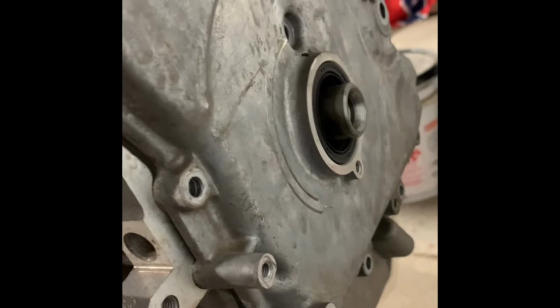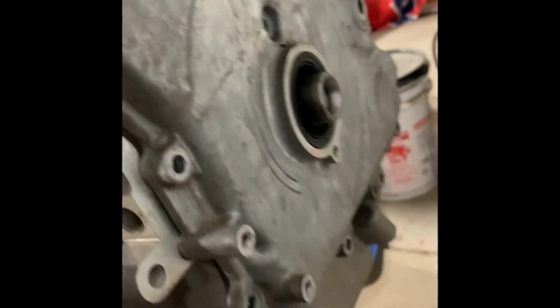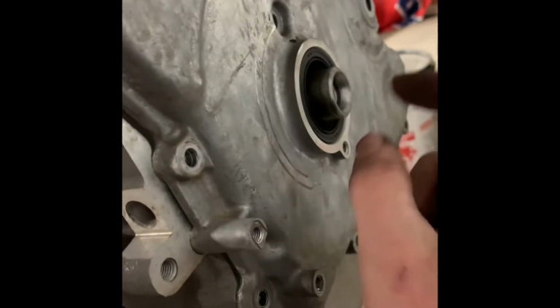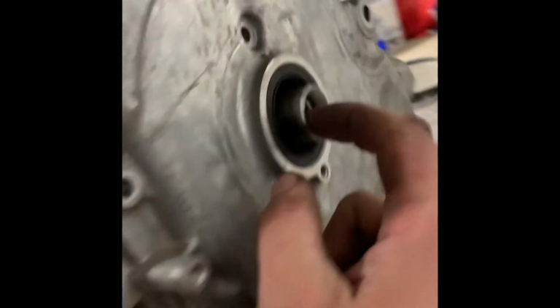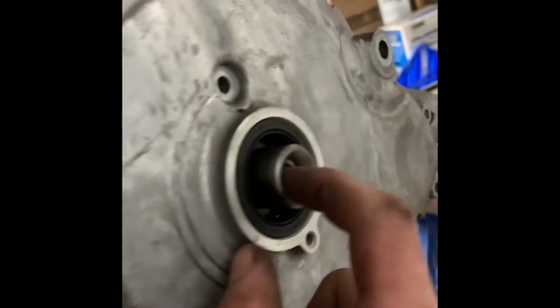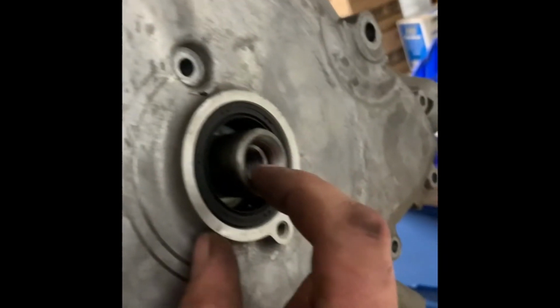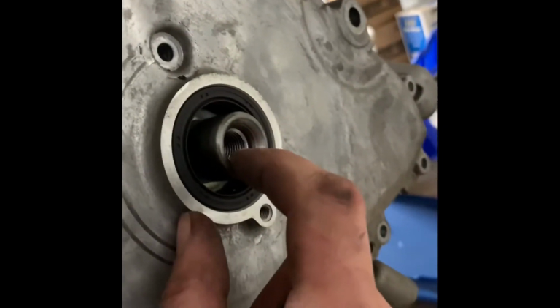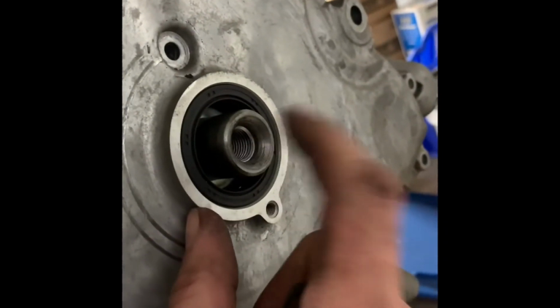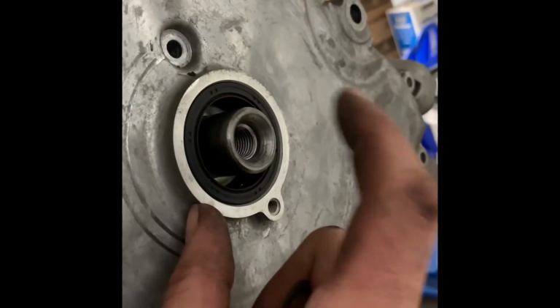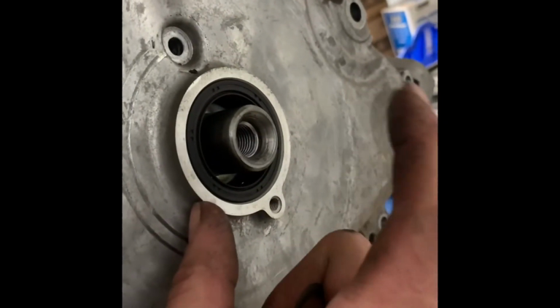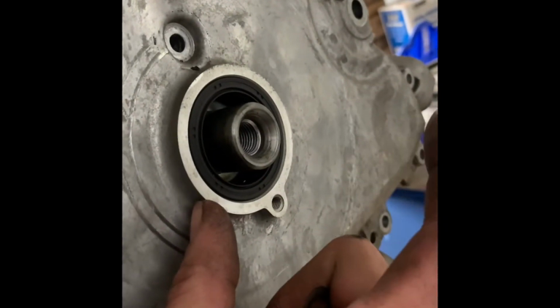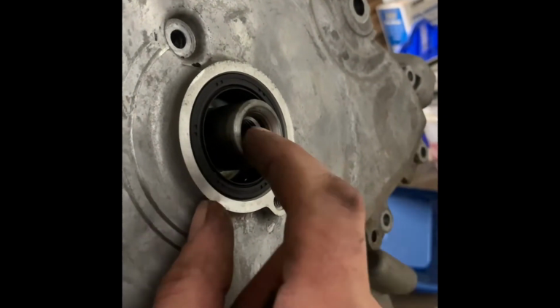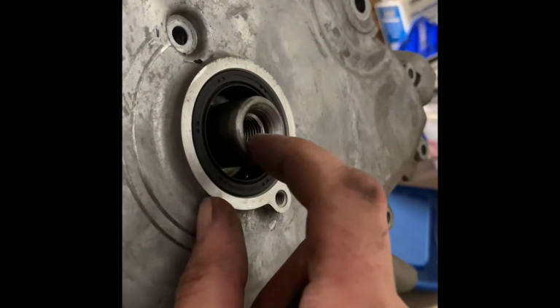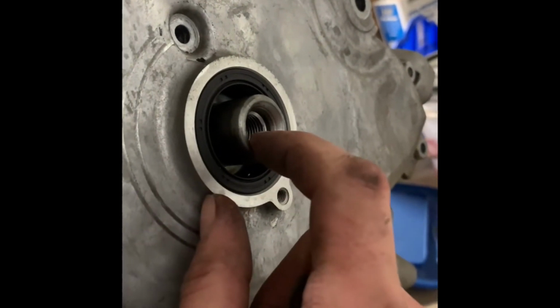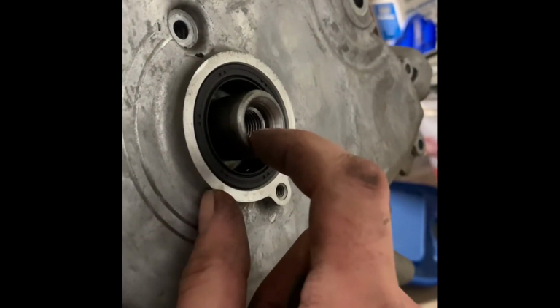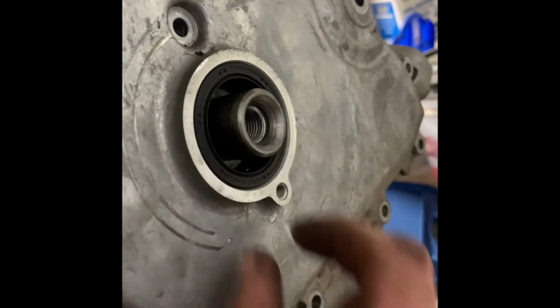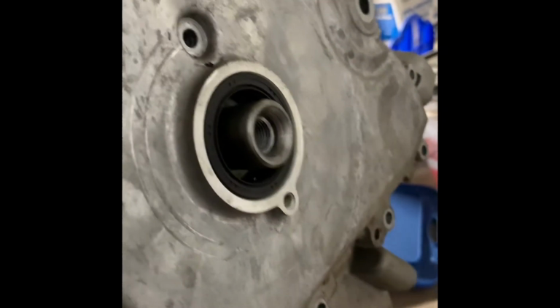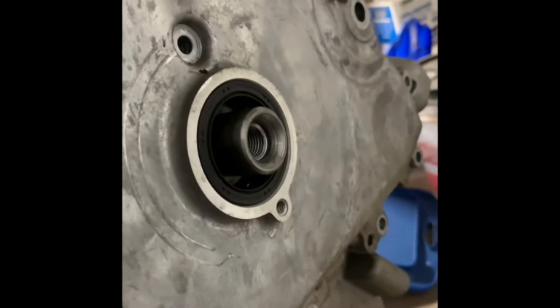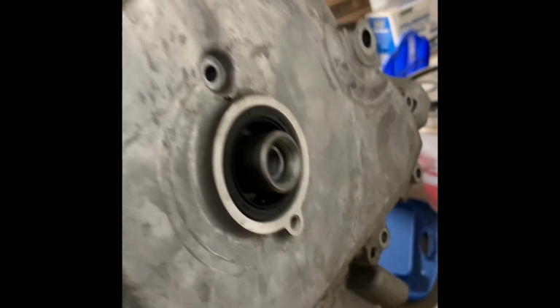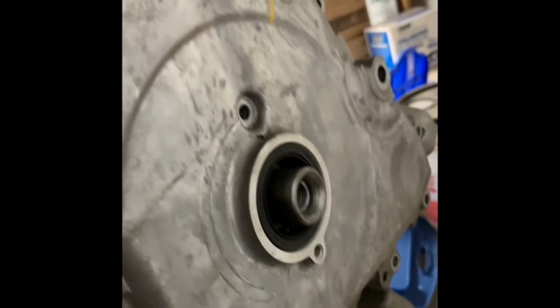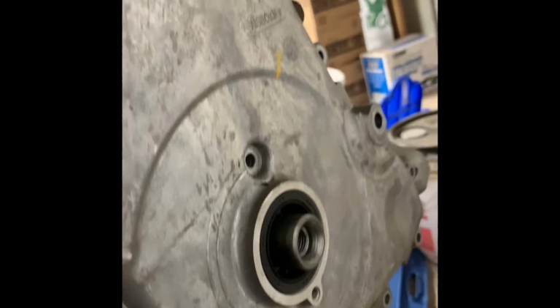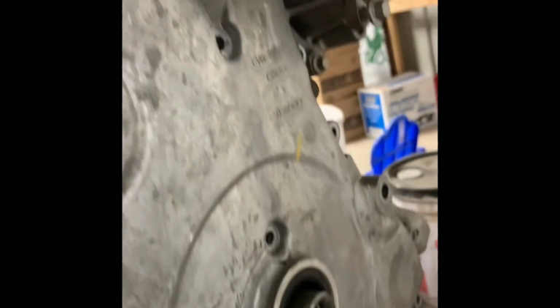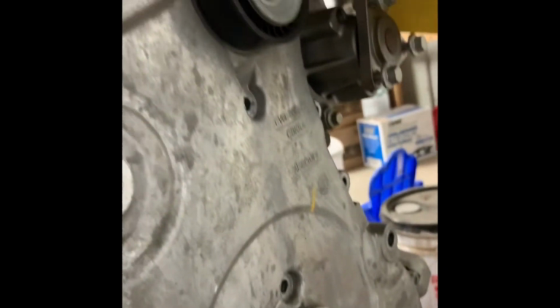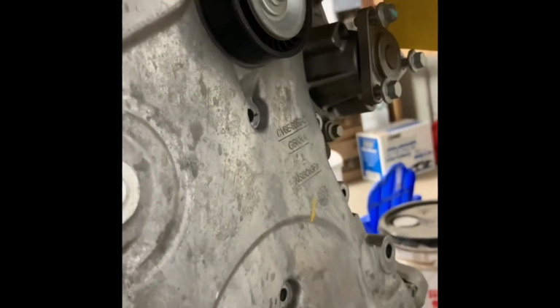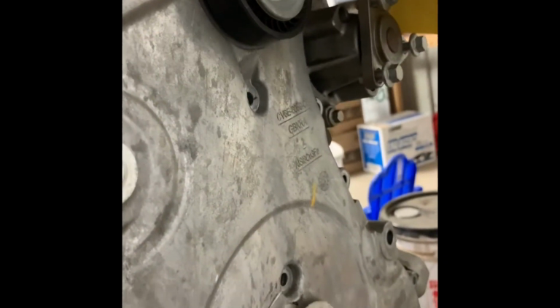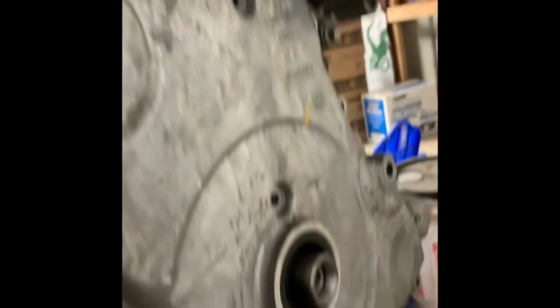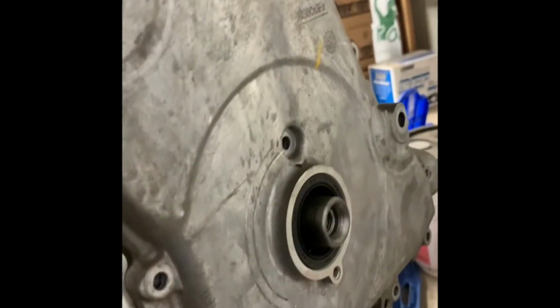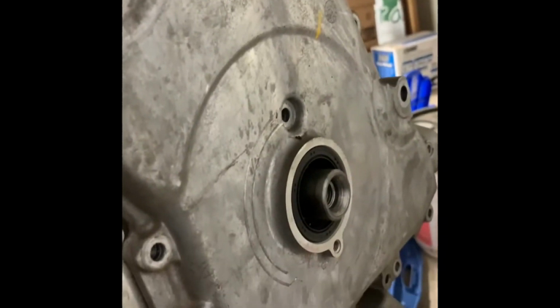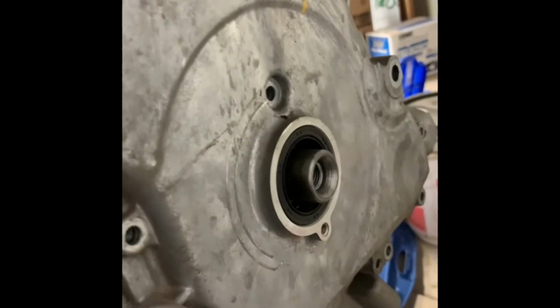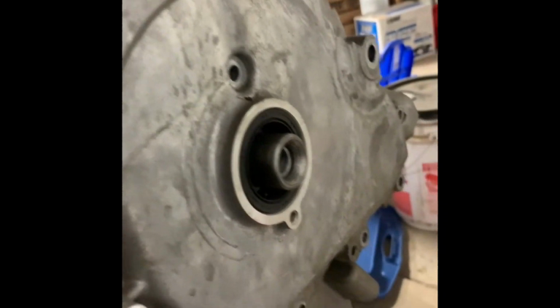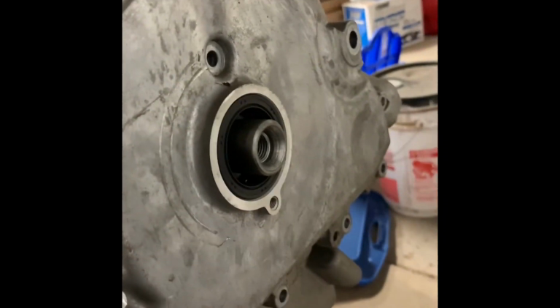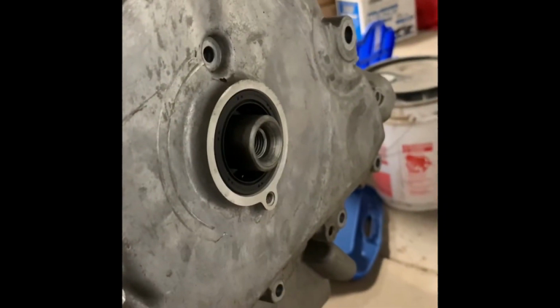The bolt that goes in the crankshaft is also a torque-to-yield bolt, so you can only use it once. When you go back together, you have to remember that.